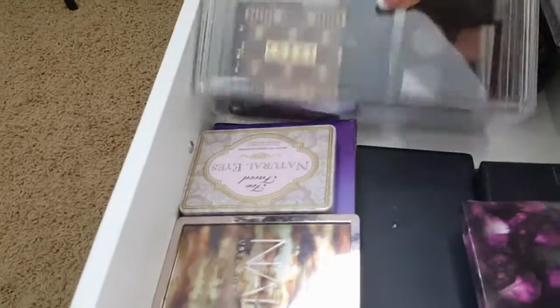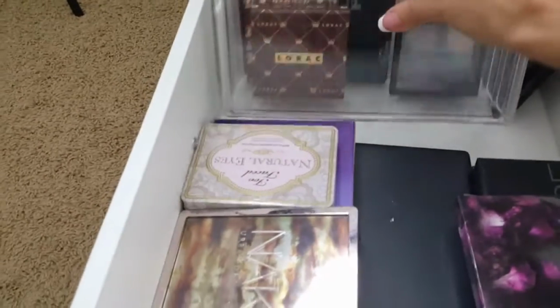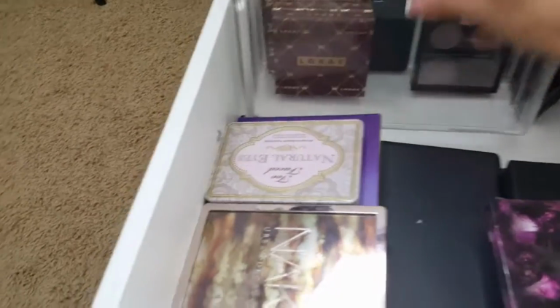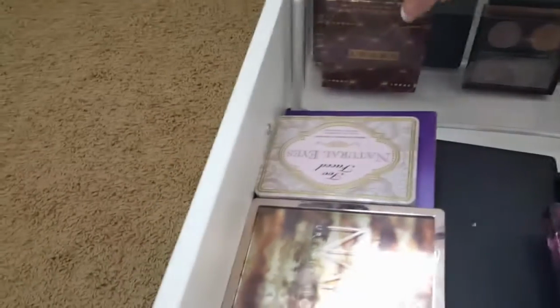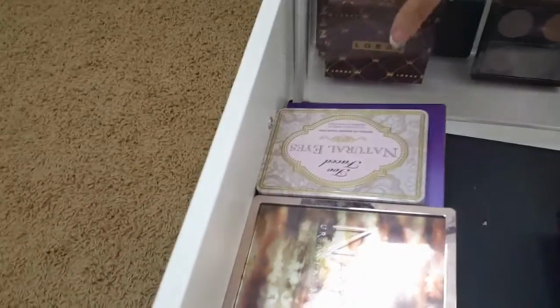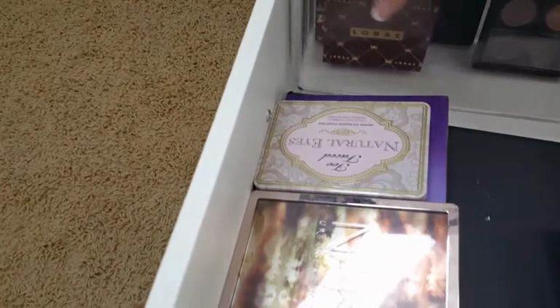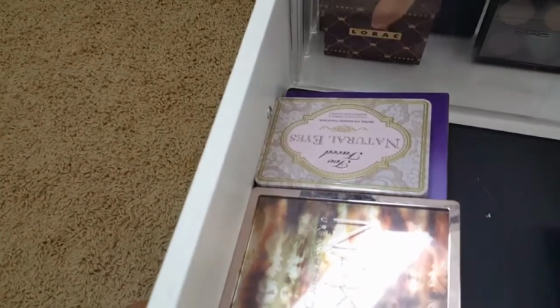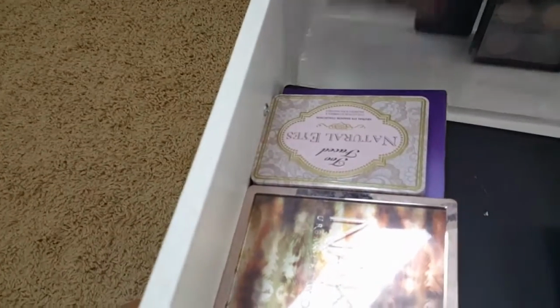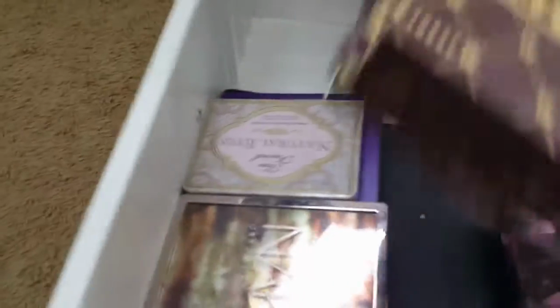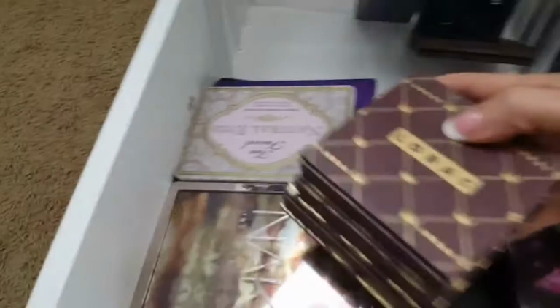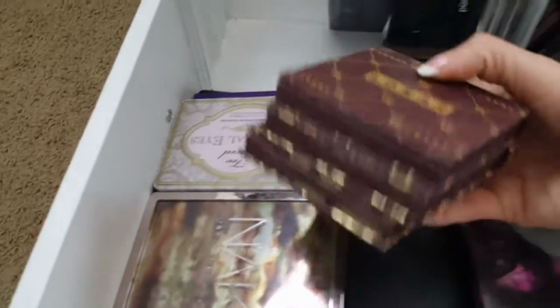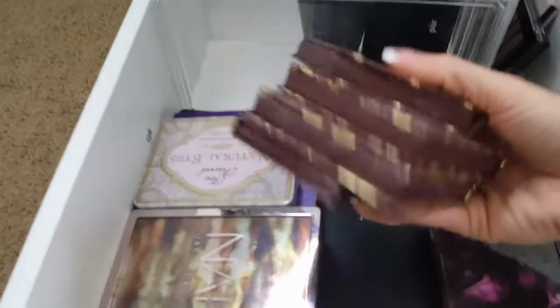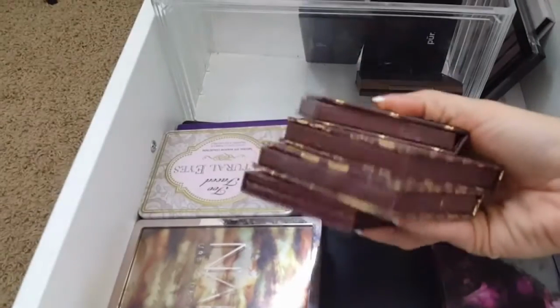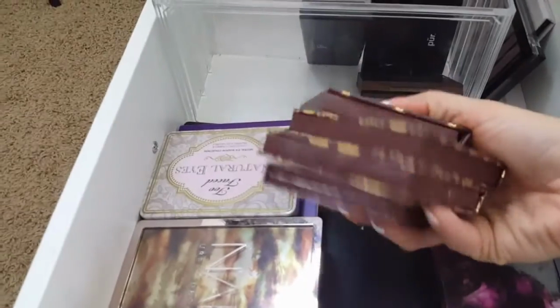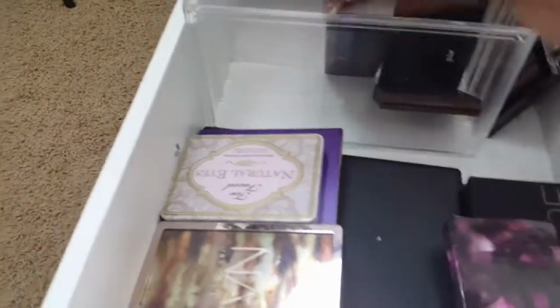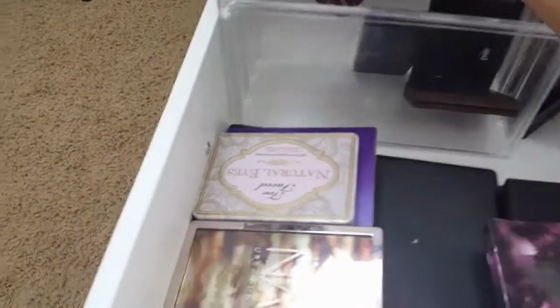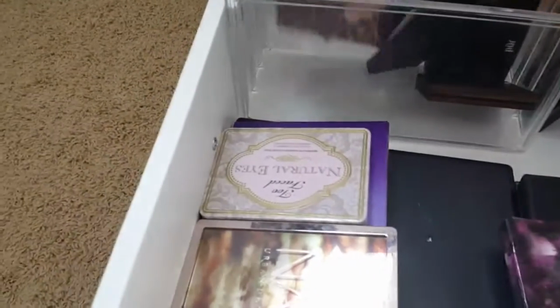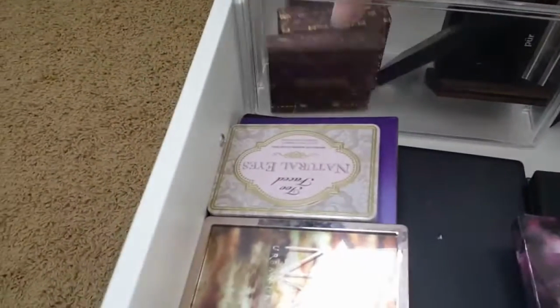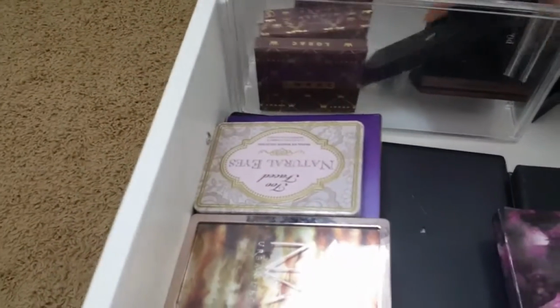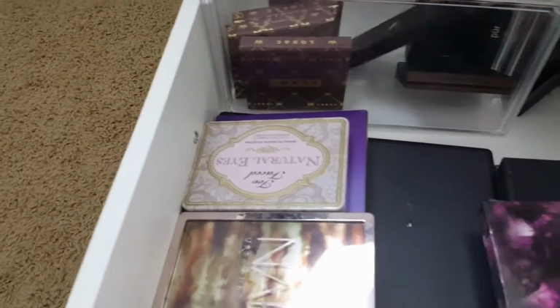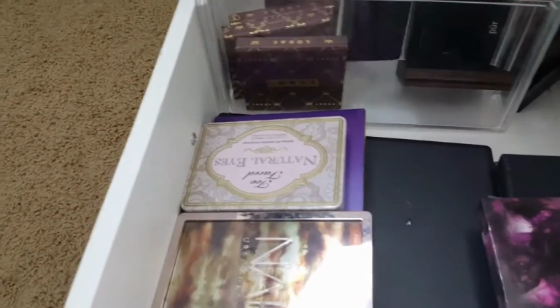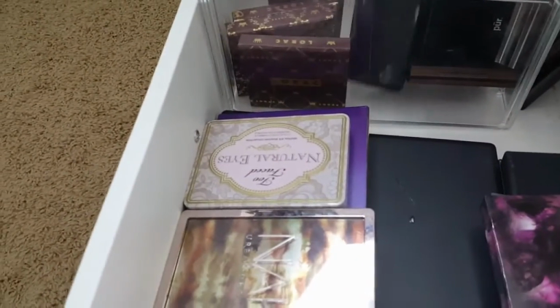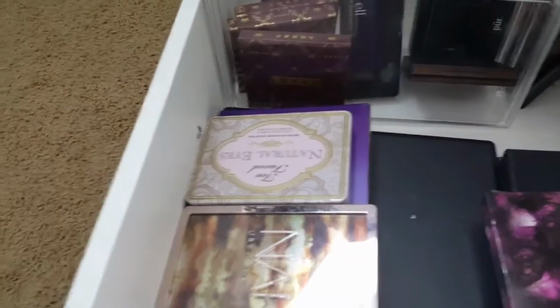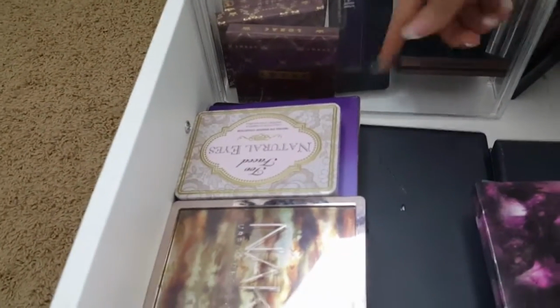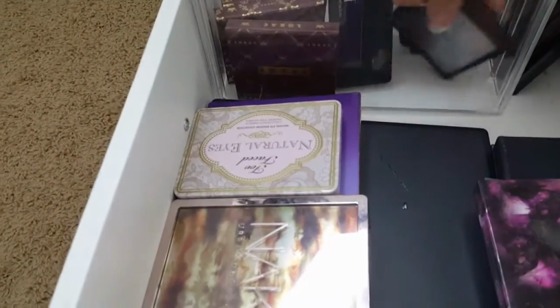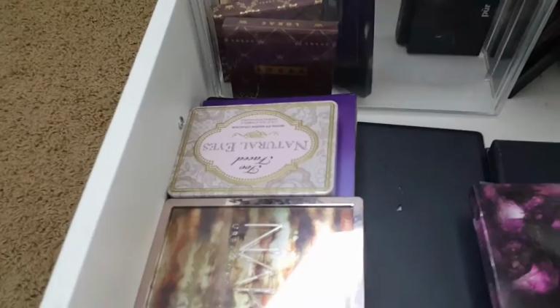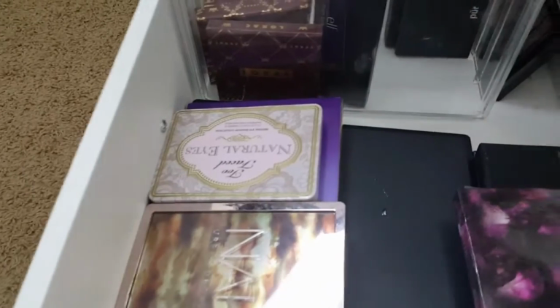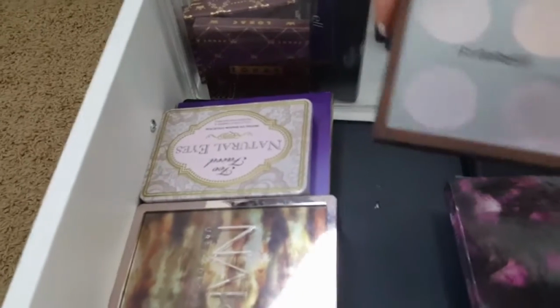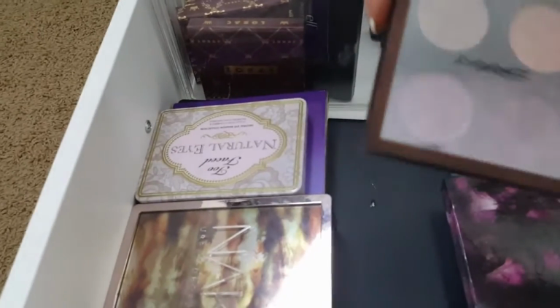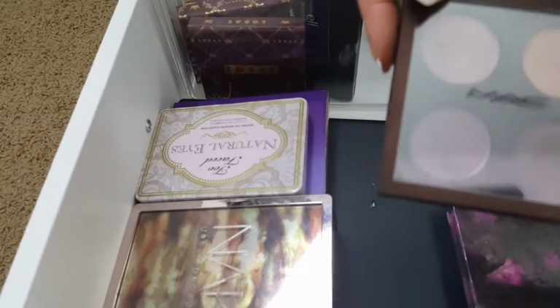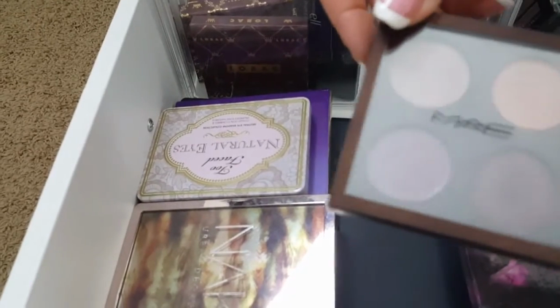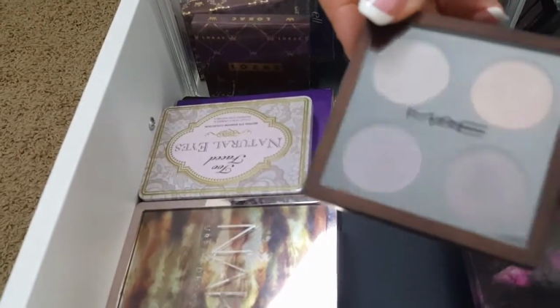These are all of my LORAC palettes right here, an ELF palette, and a MAC palette.